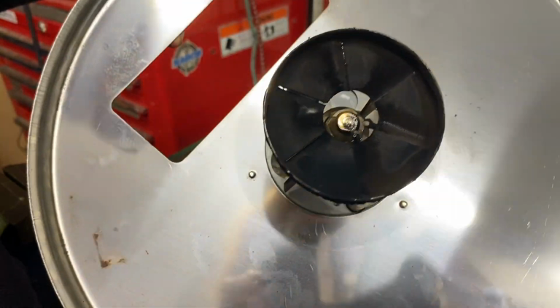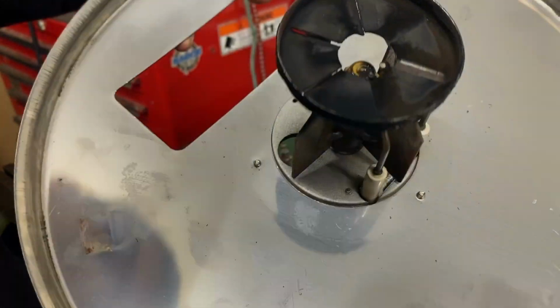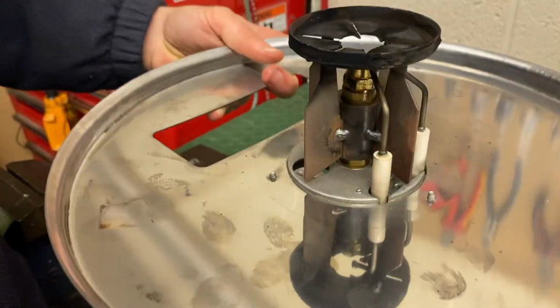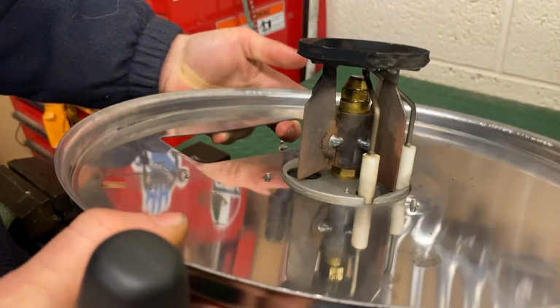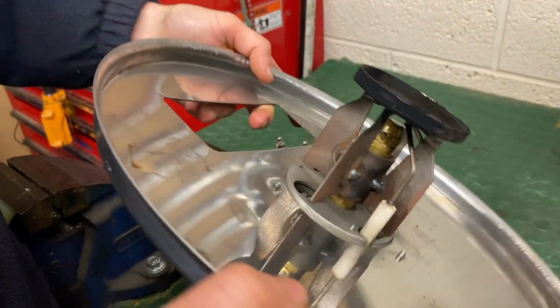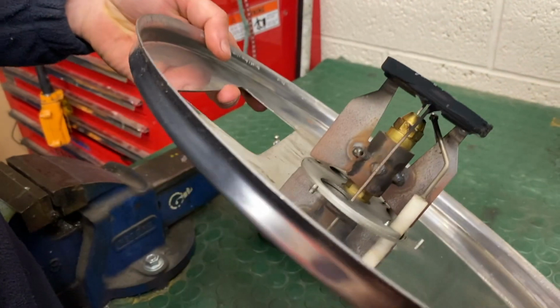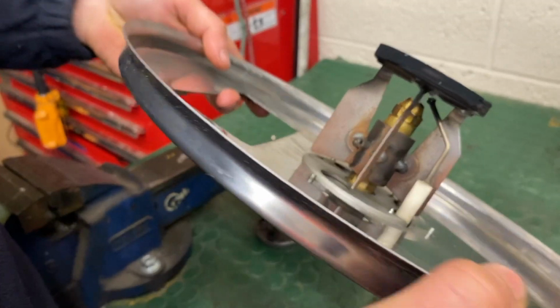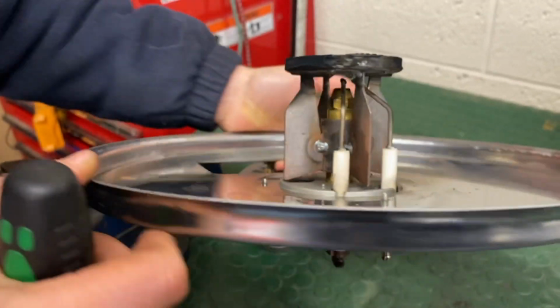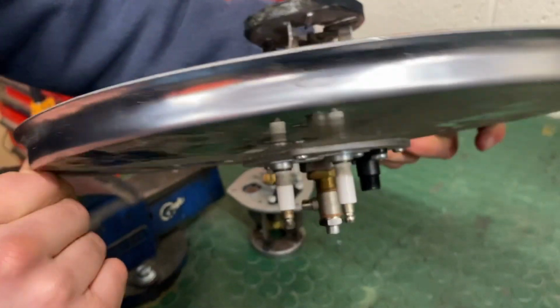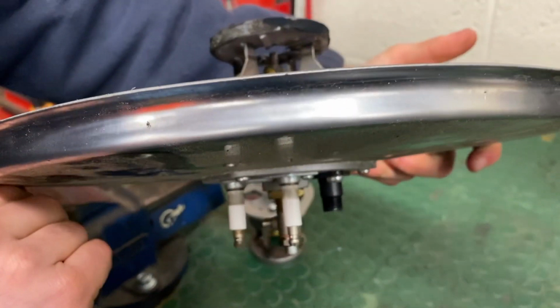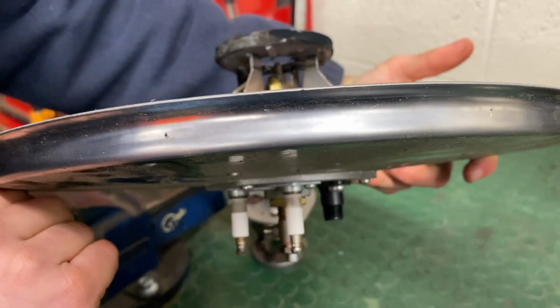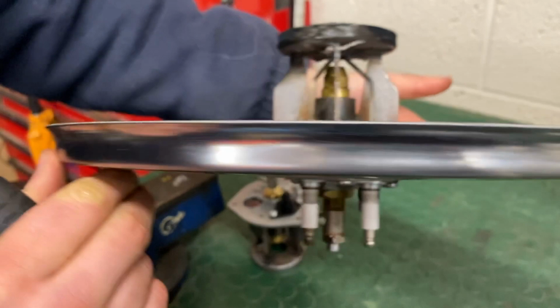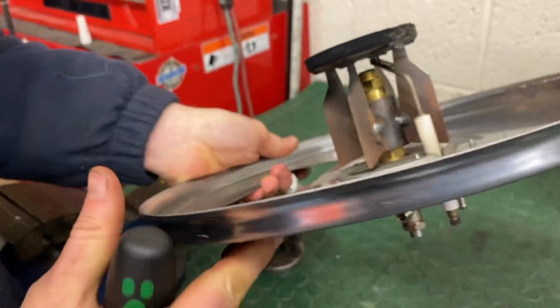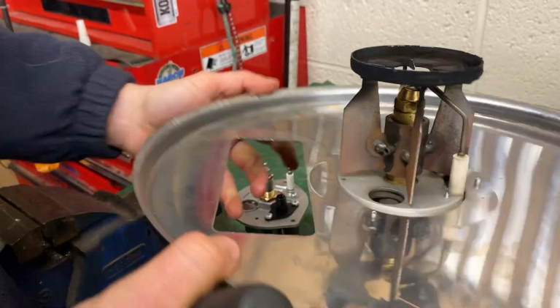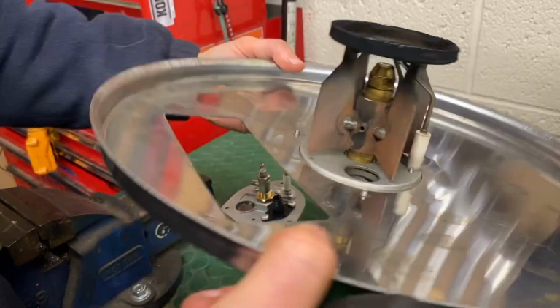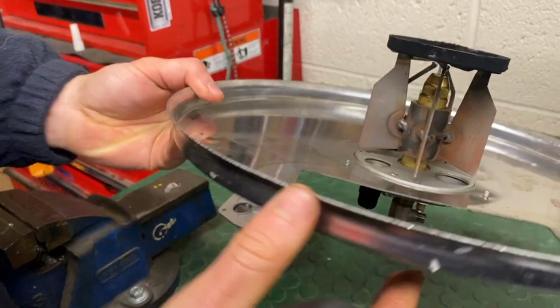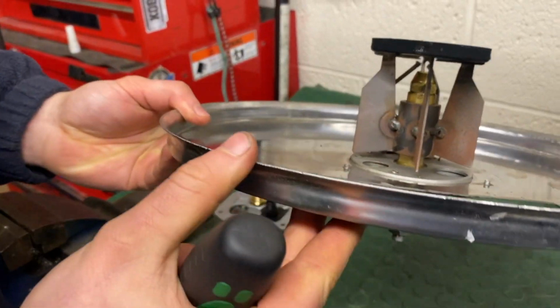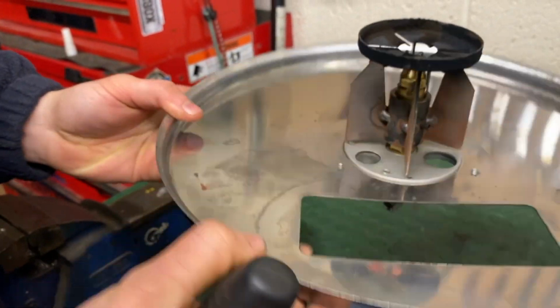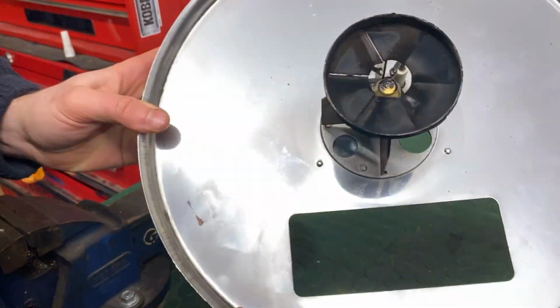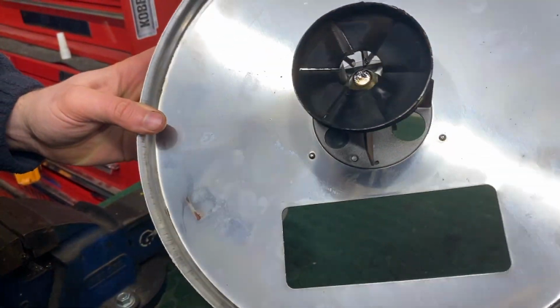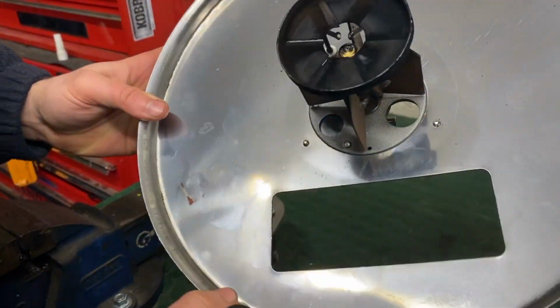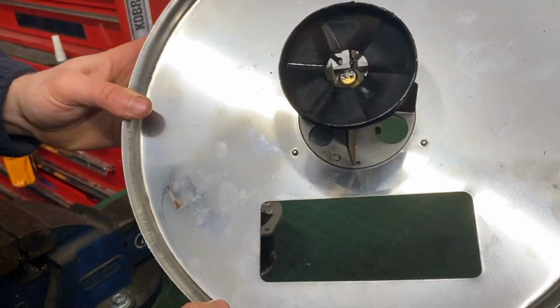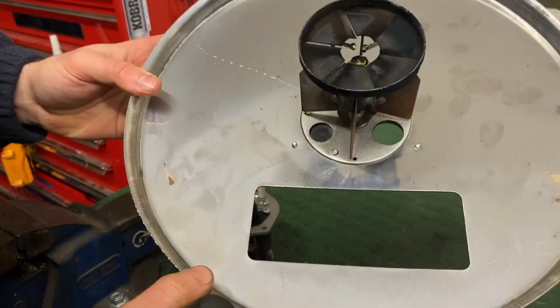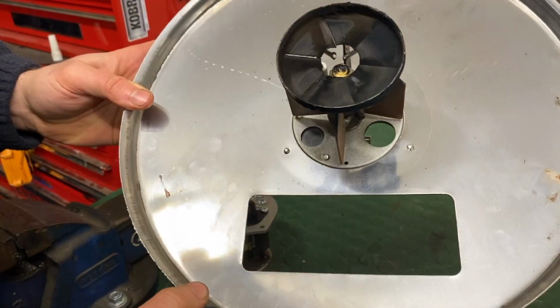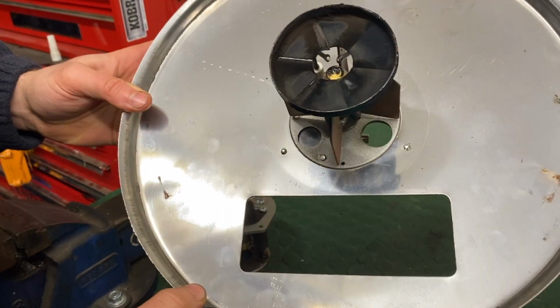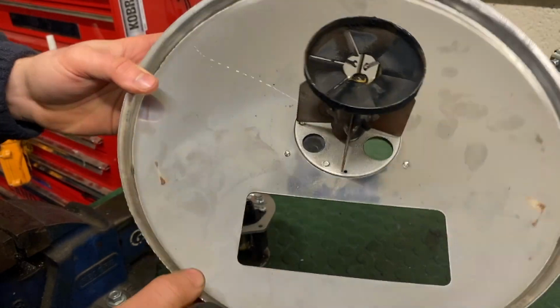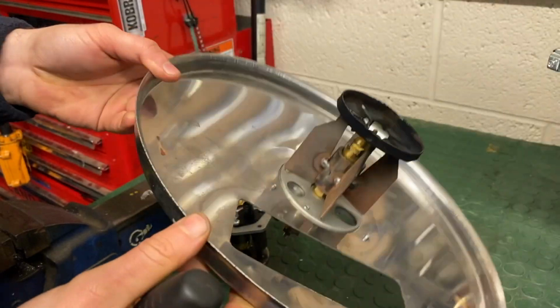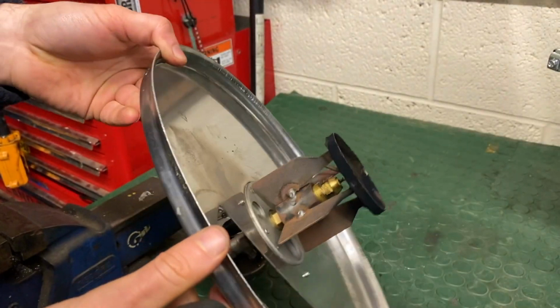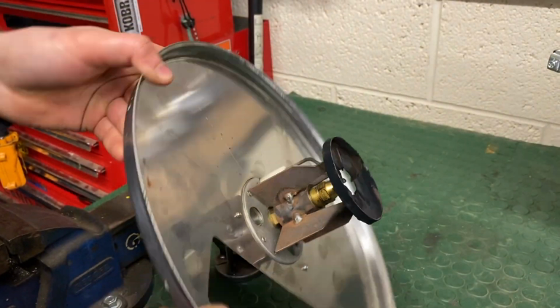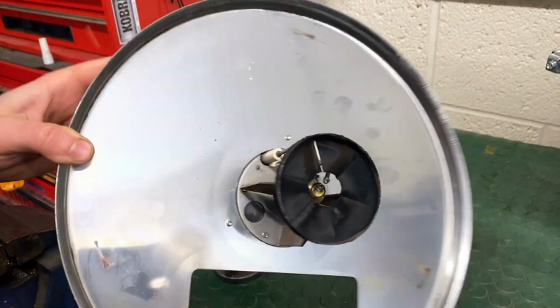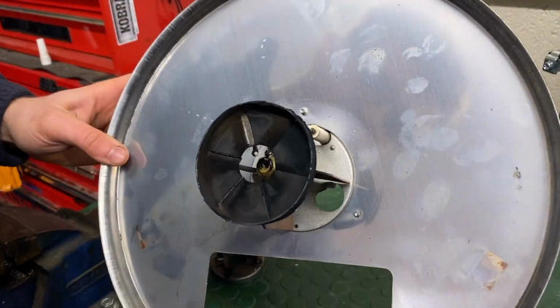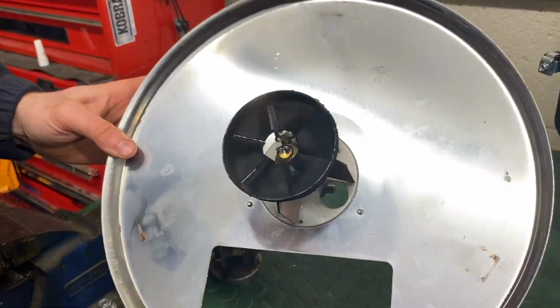But that's what you're looking for. The rest of the assembly is nice and clean. Even after a few hundred hours, there's nothing on the inside of the top plate, and it's a well-burning boiler.